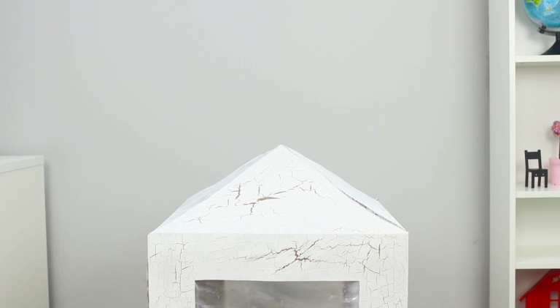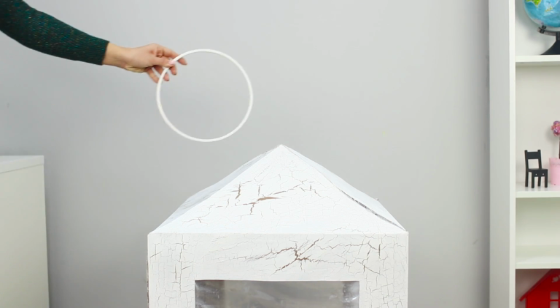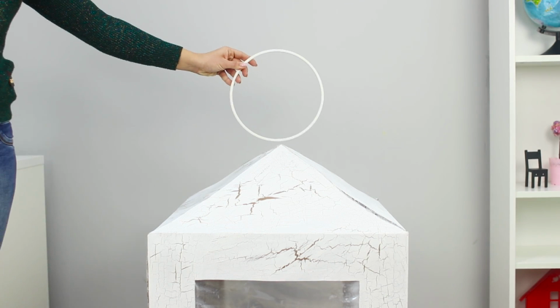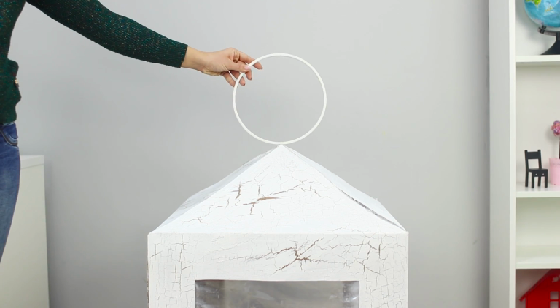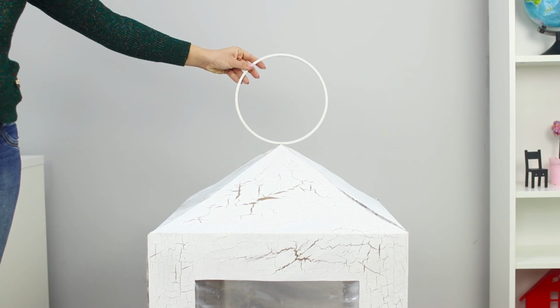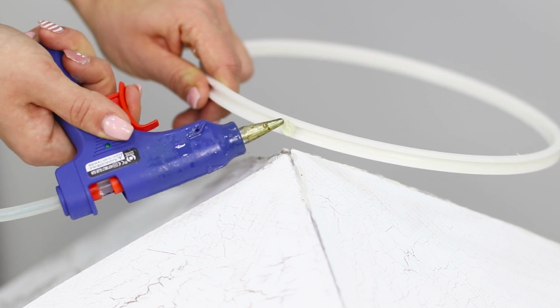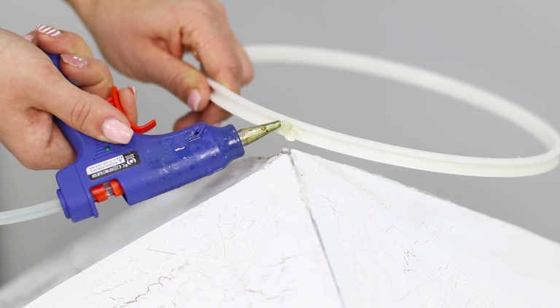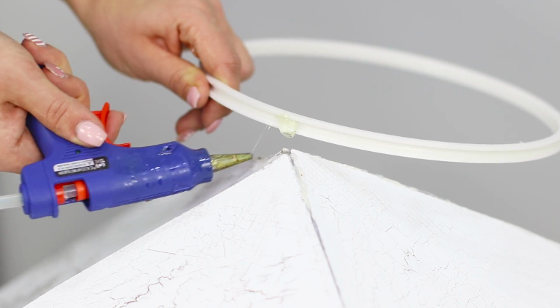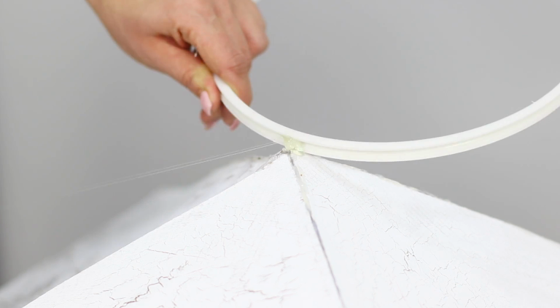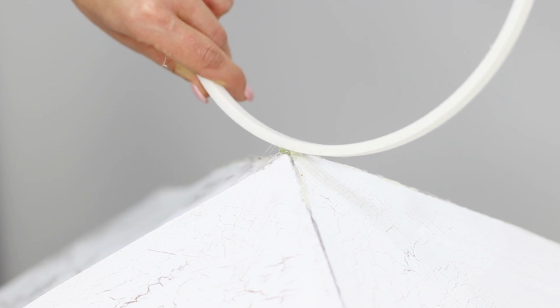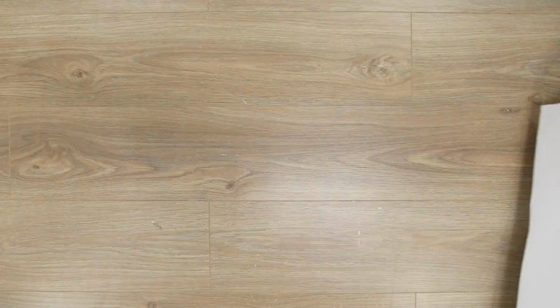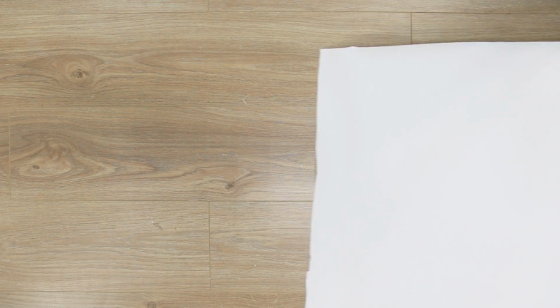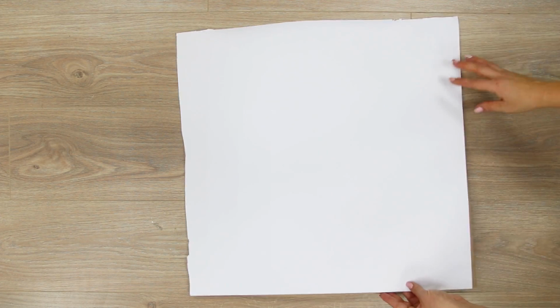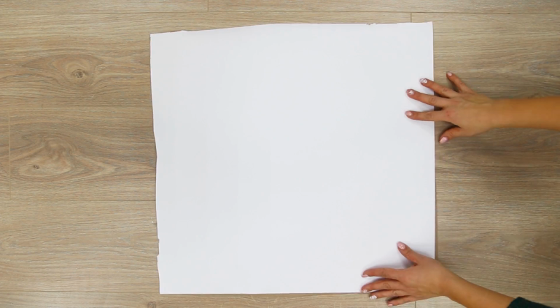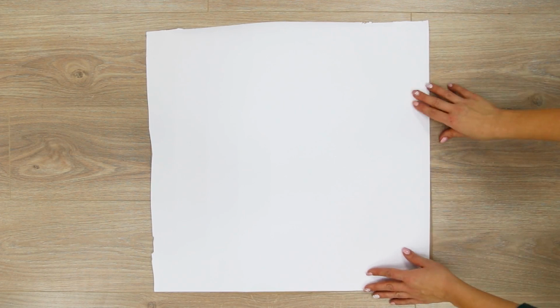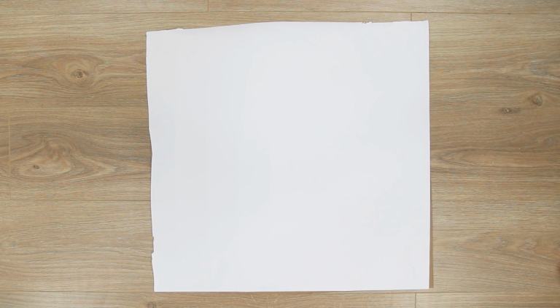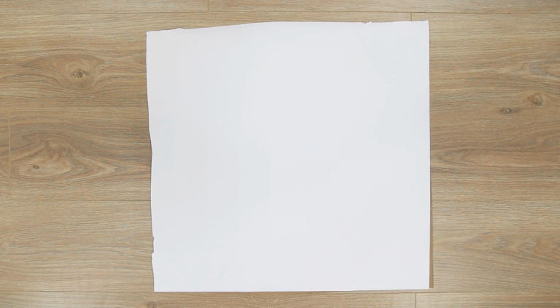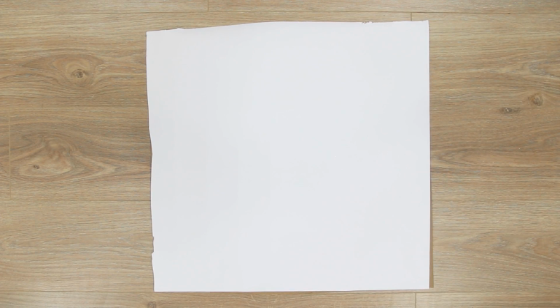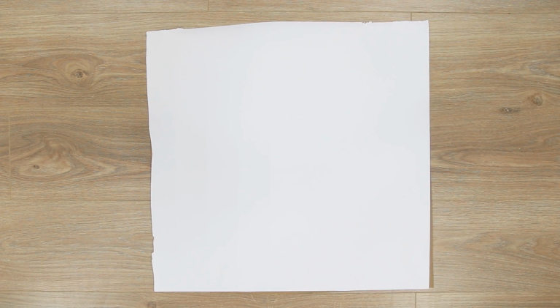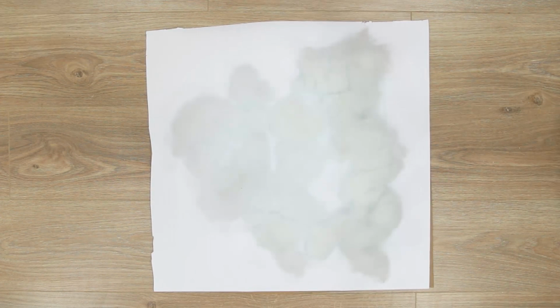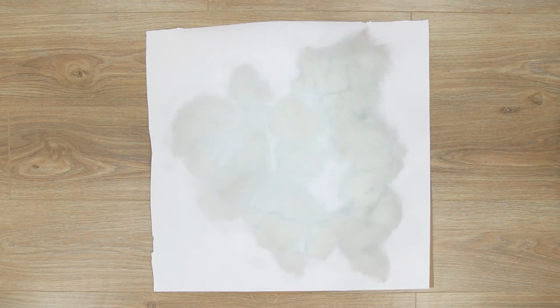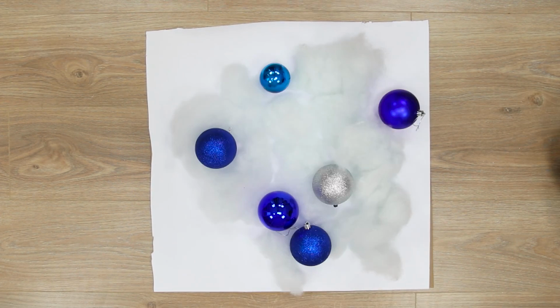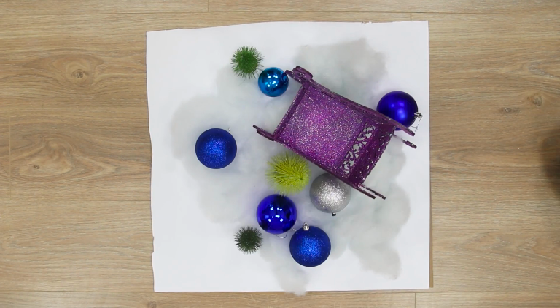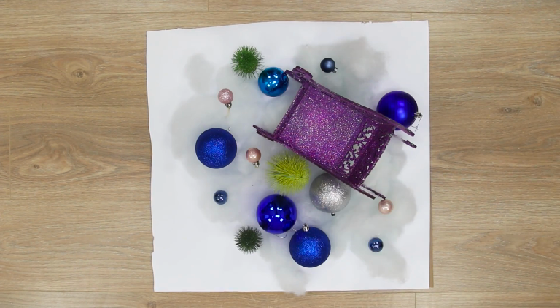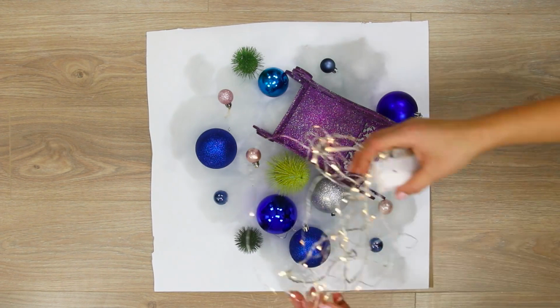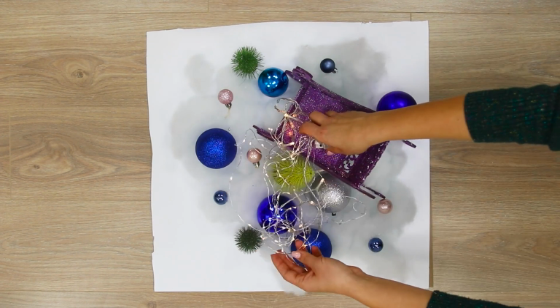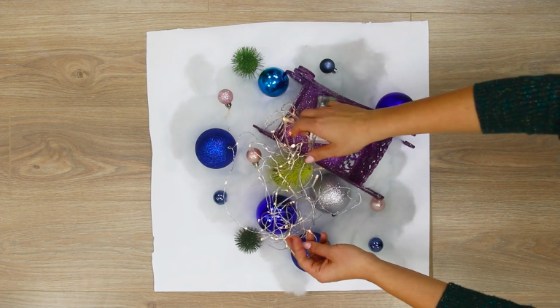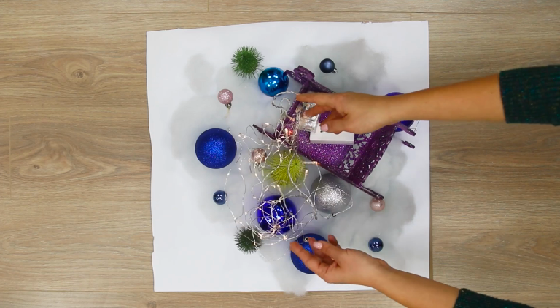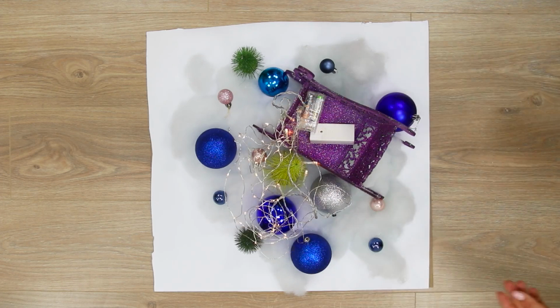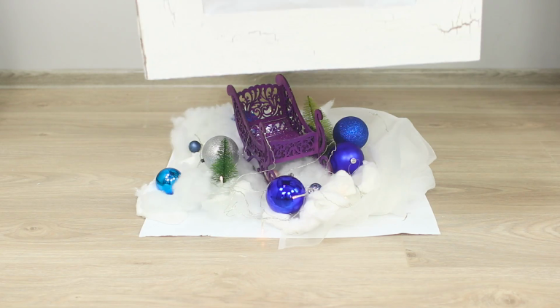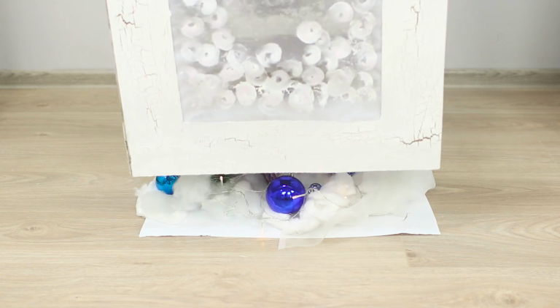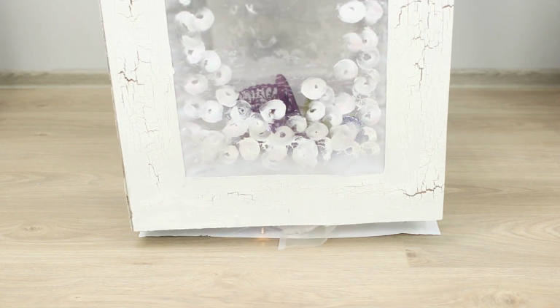Take a plastic ring and glue it to the top of the roof. Now prepare a sheet of cardboard the size of the house and decorate it with stuffing, Christmas toys, and a garland. Connect the parts together!